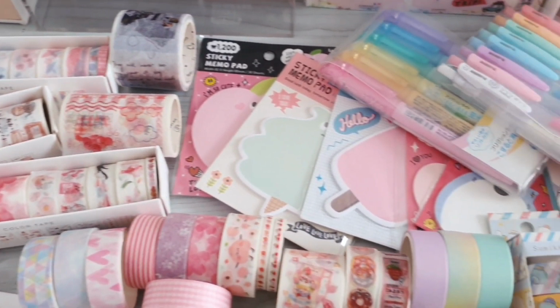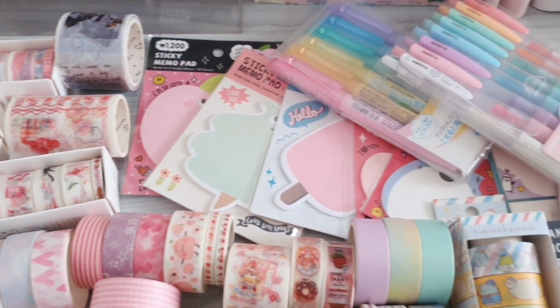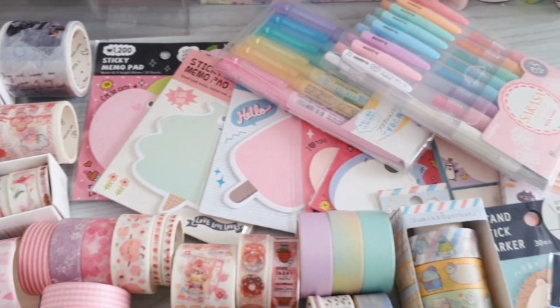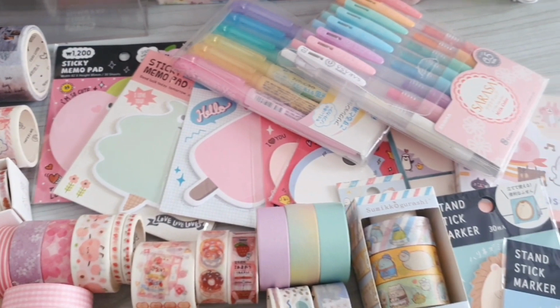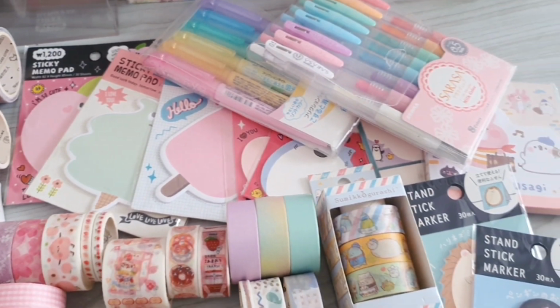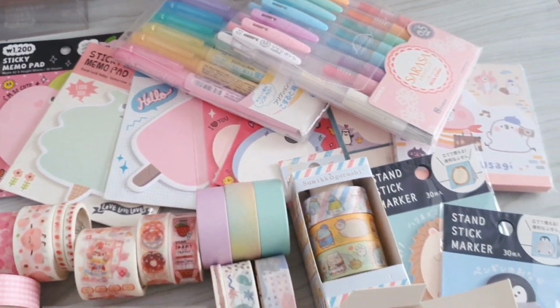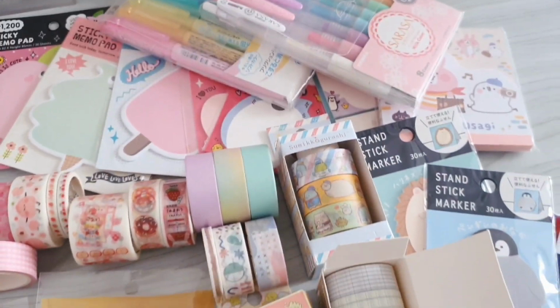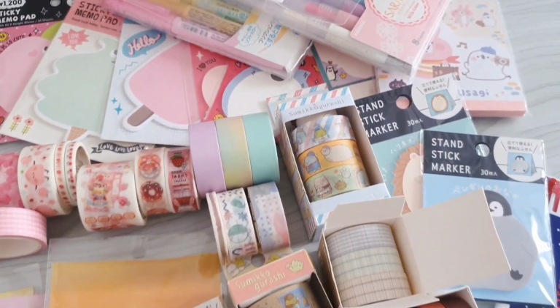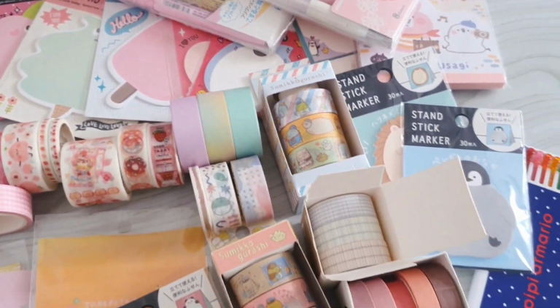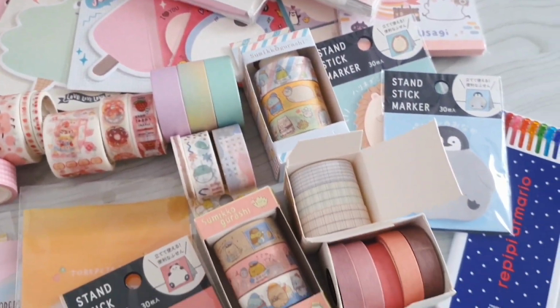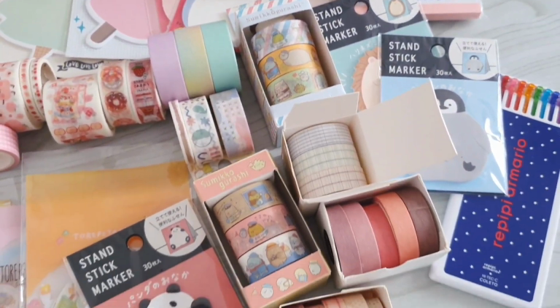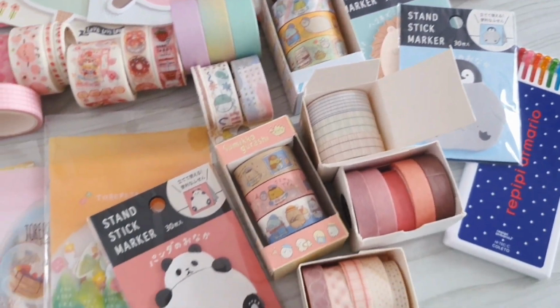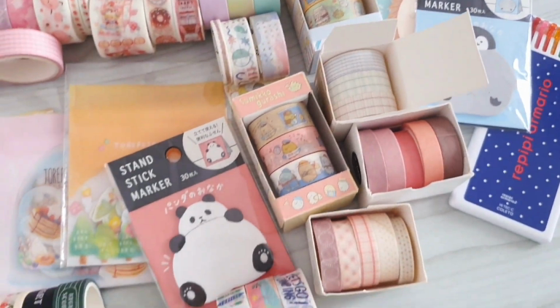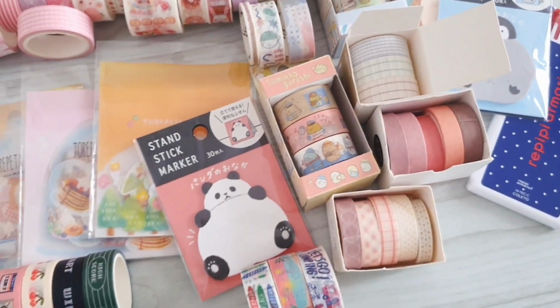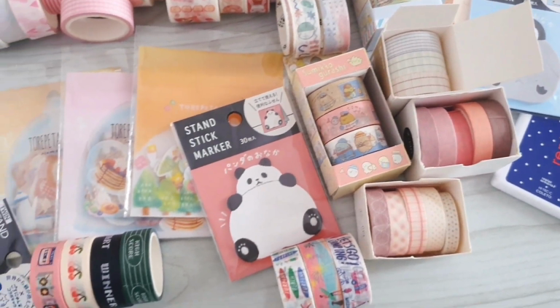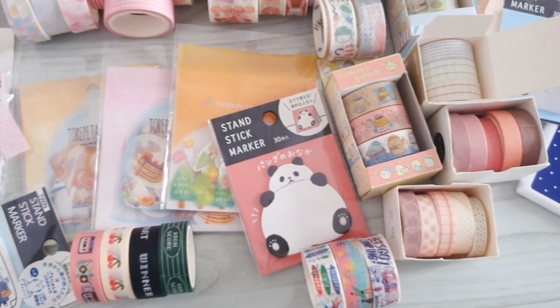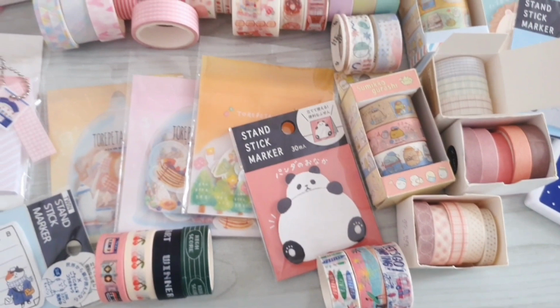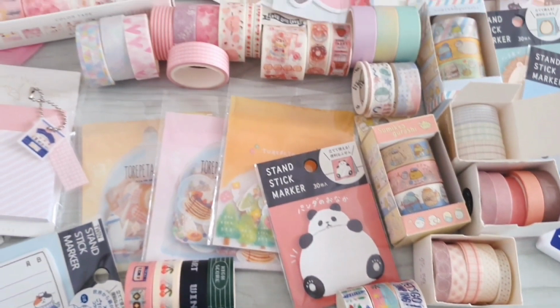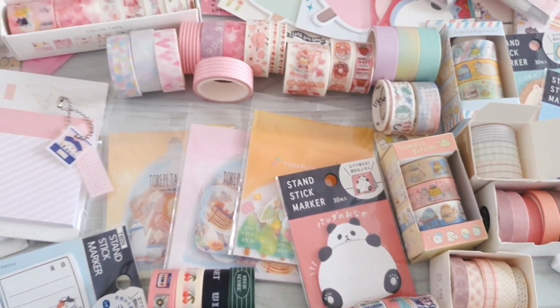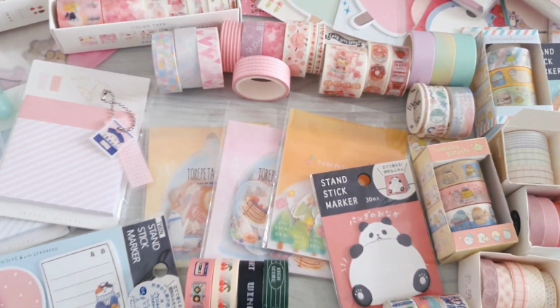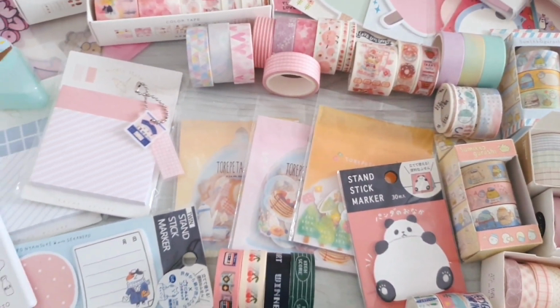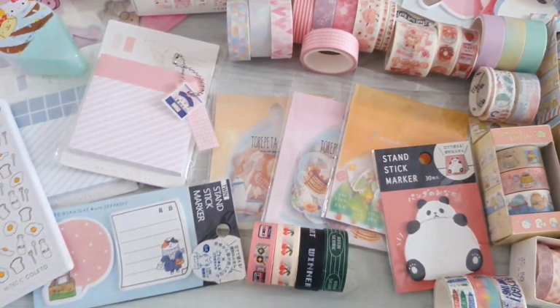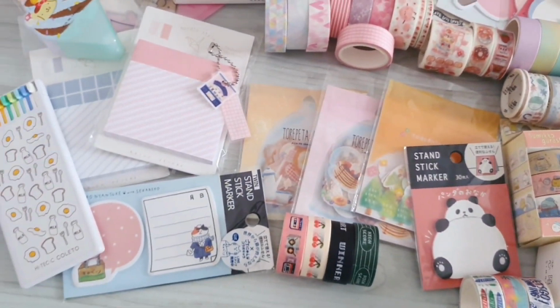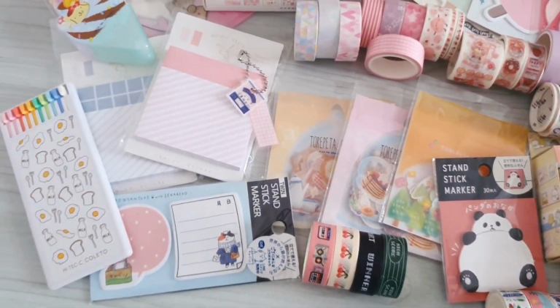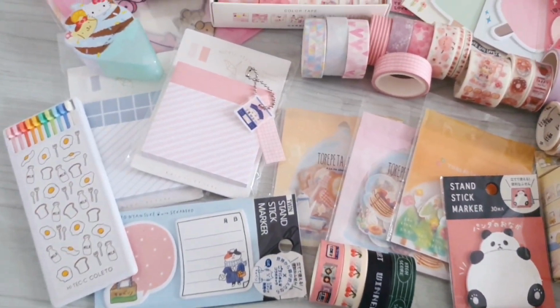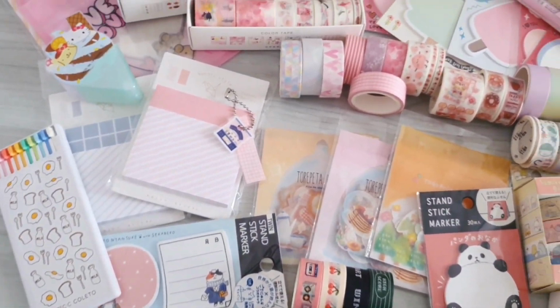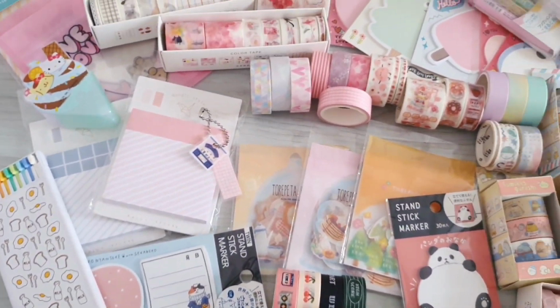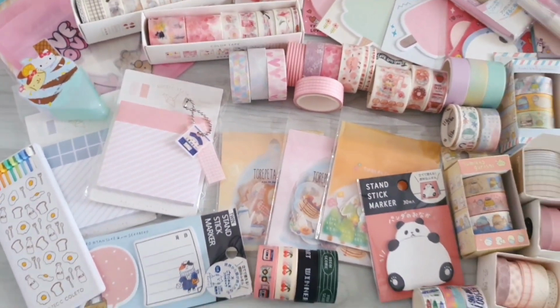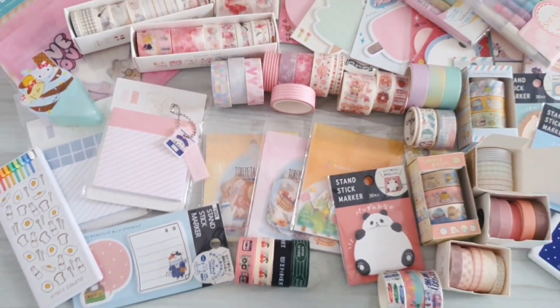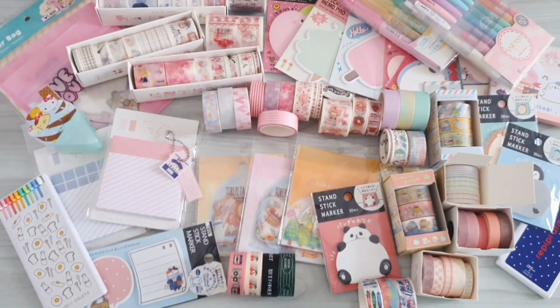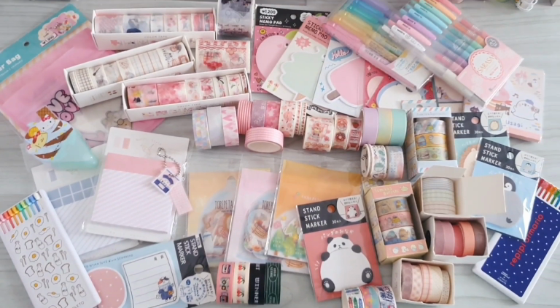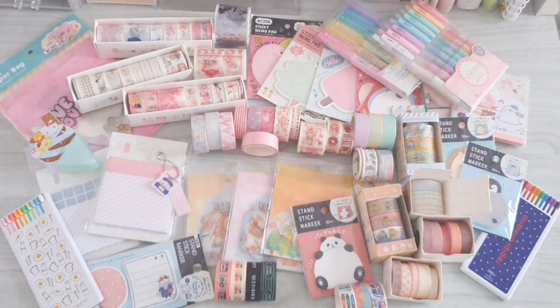And these are all of the stationeries that I got in today's haul. I hope you guys enjoyed today's video, and if you did please be sure to like and subscribe. See you guys in my next video, bye!